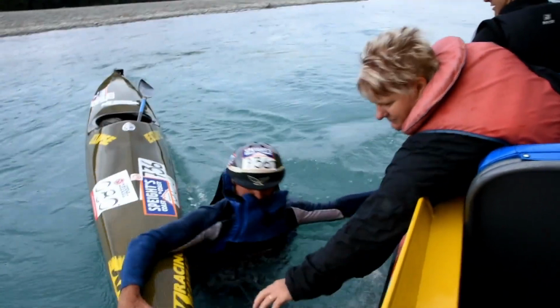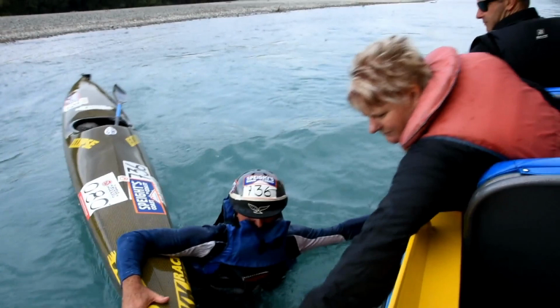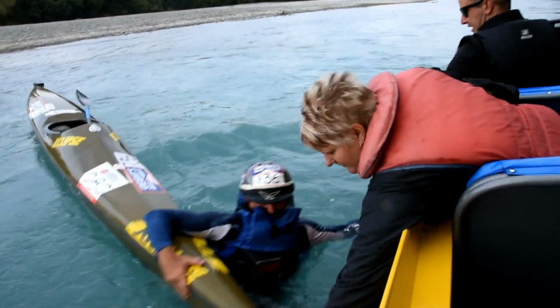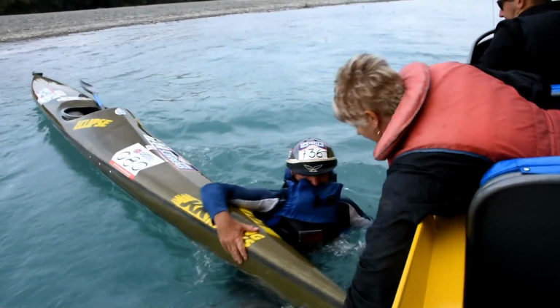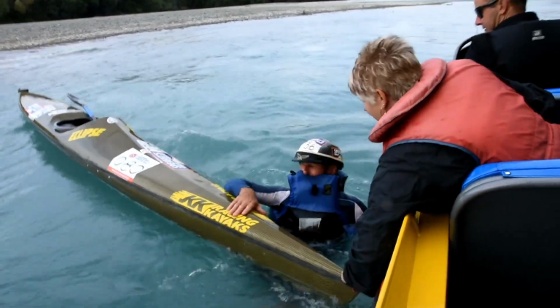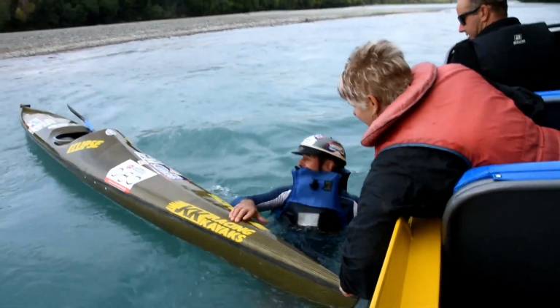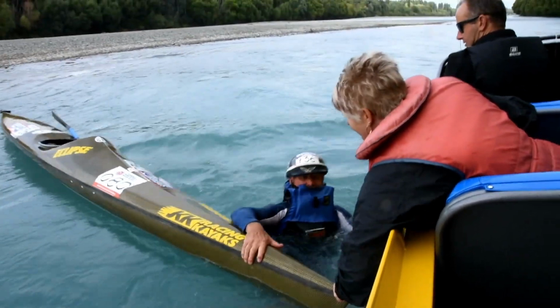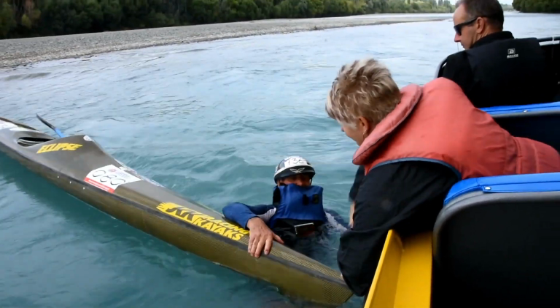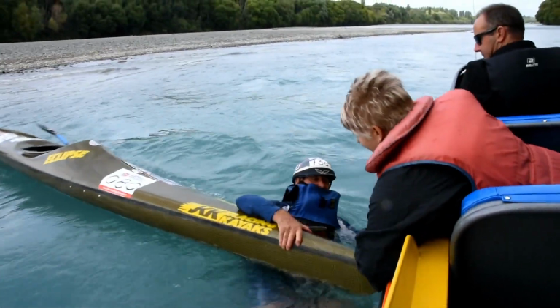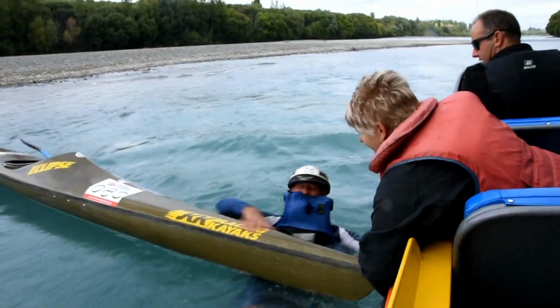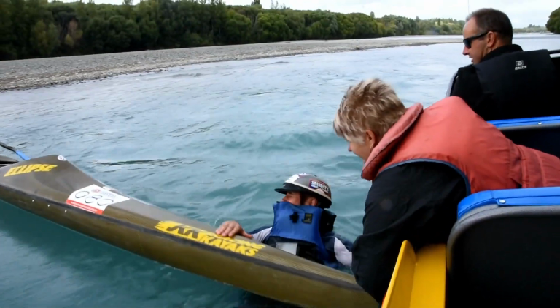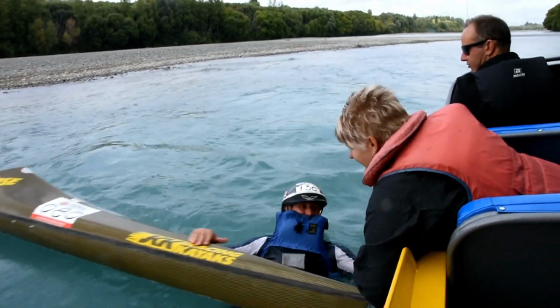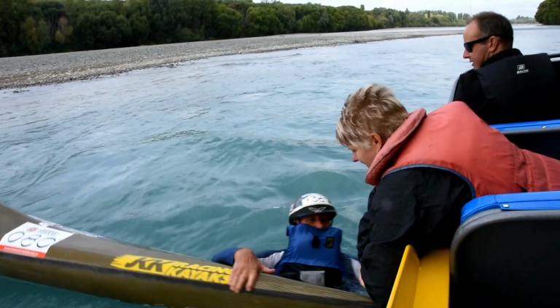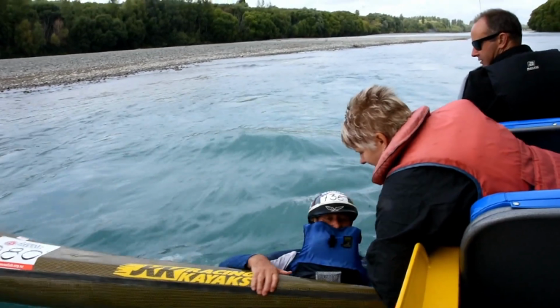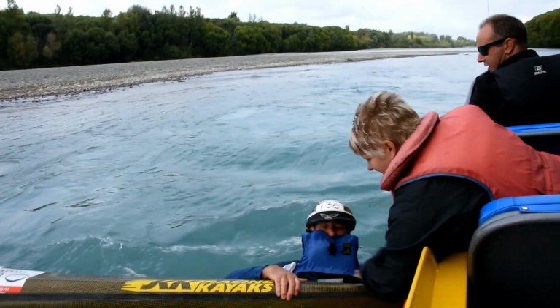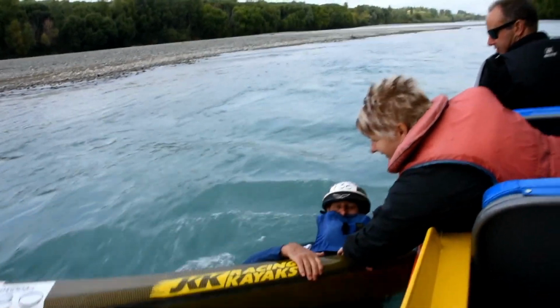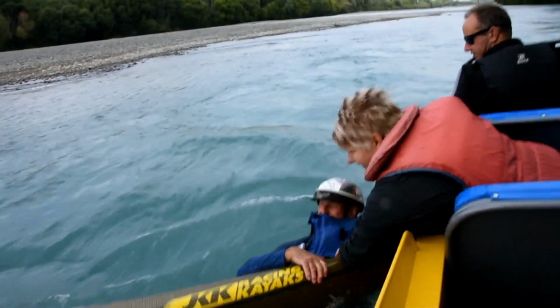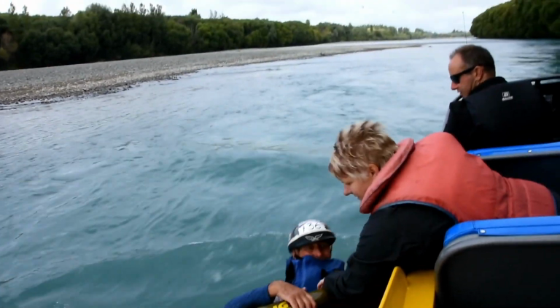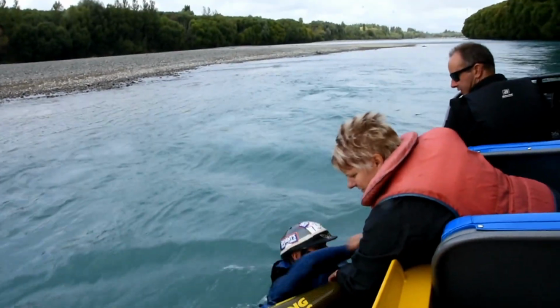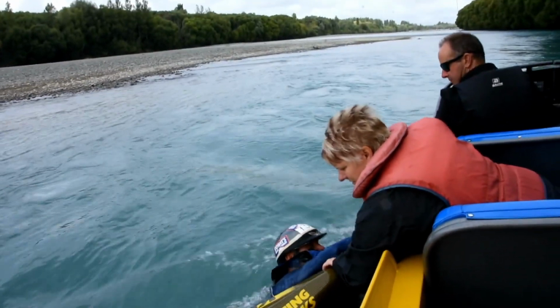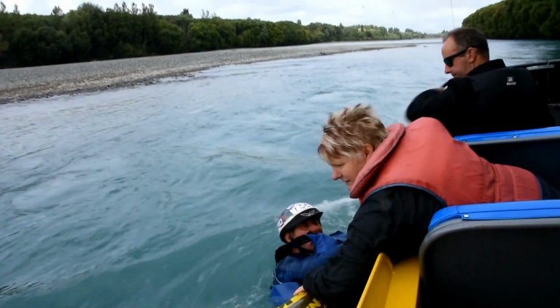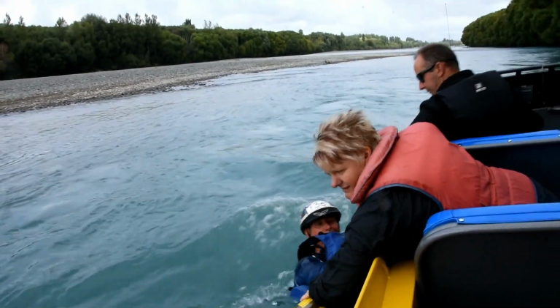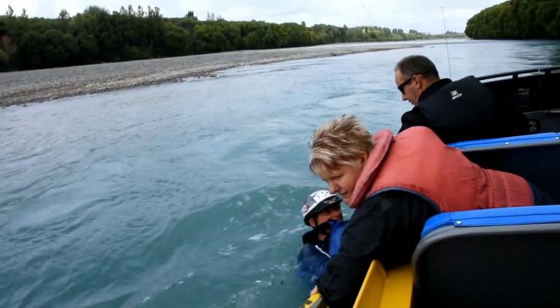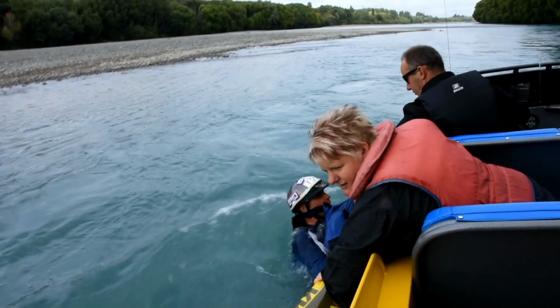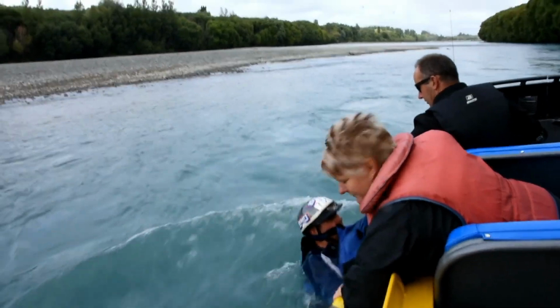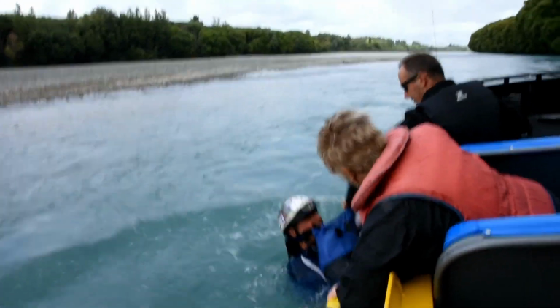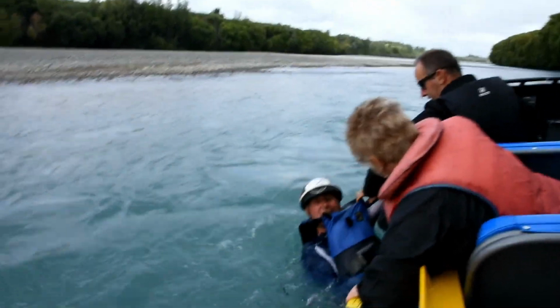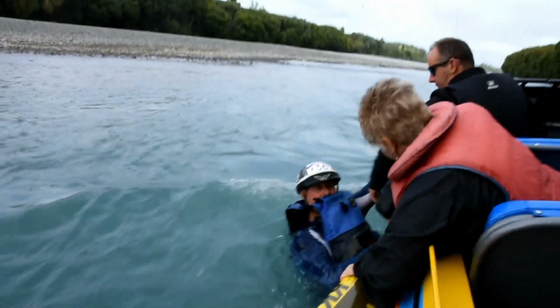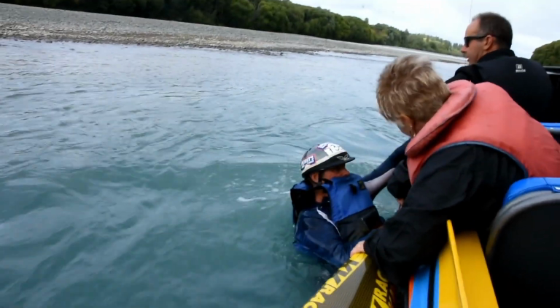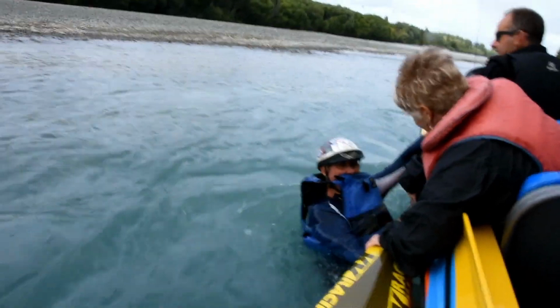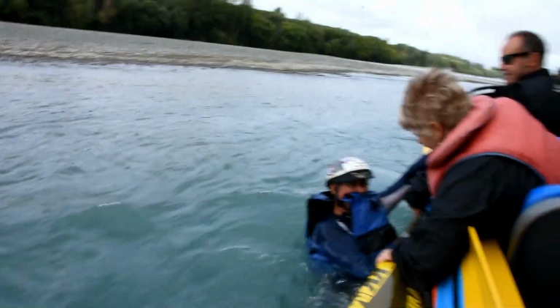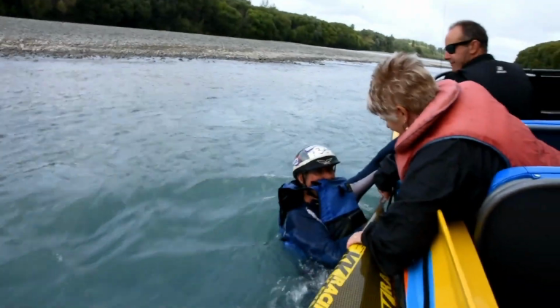Most likely they will ask you to pass your kayak and paddle, and then hold a rope which runs along the side of the jet boat. At this point, you will be quietly moved towards shore.